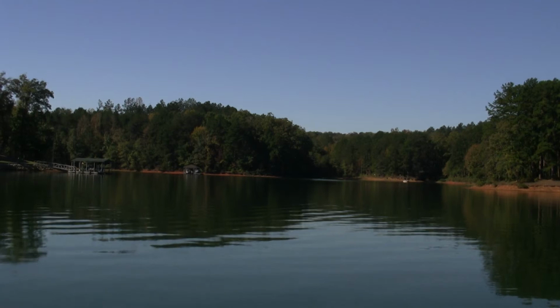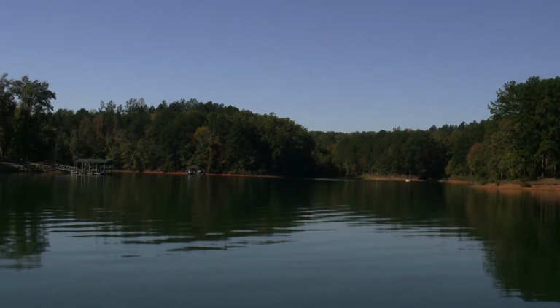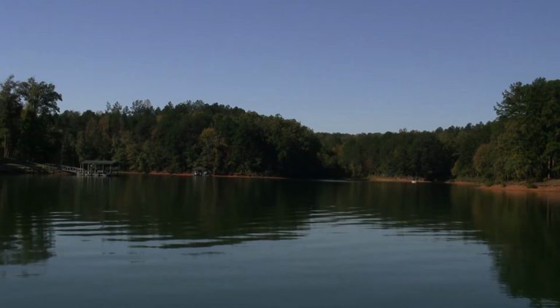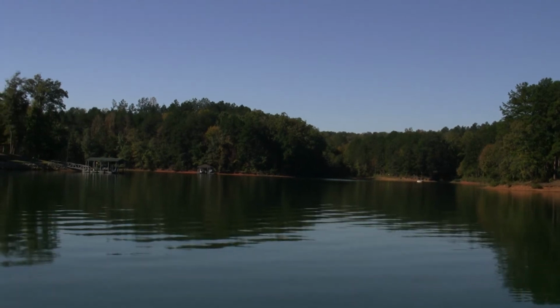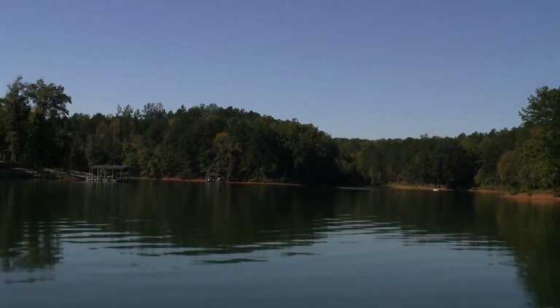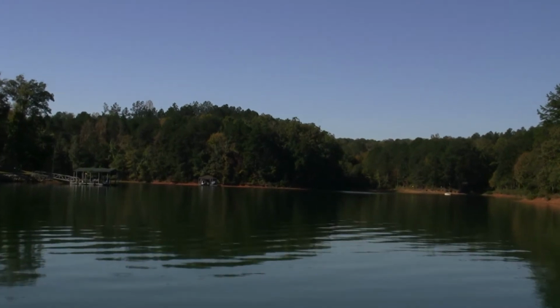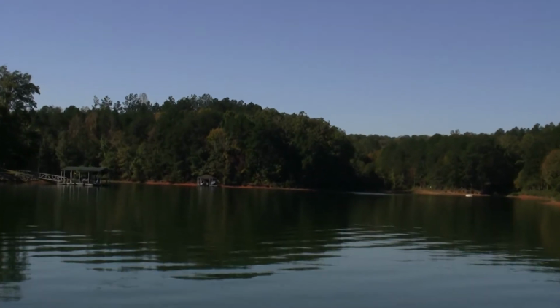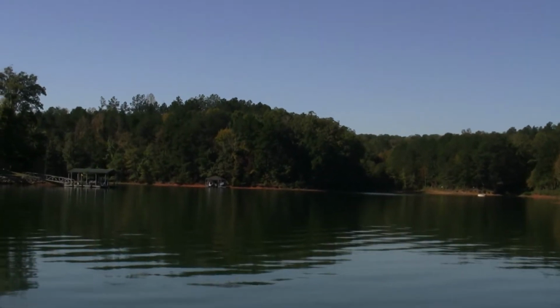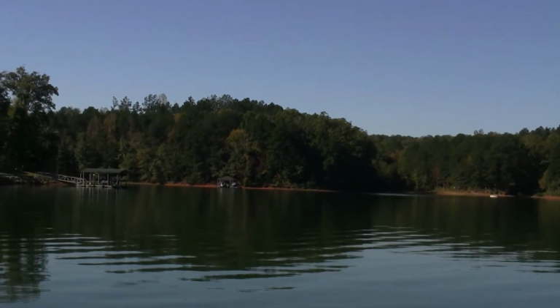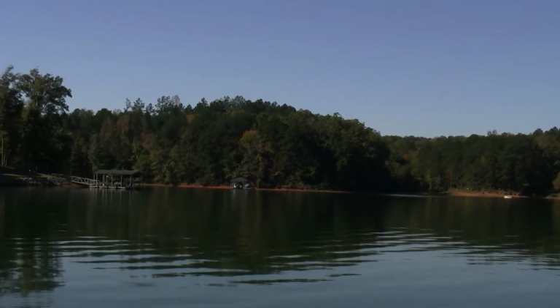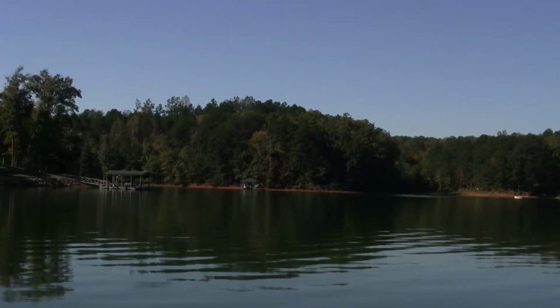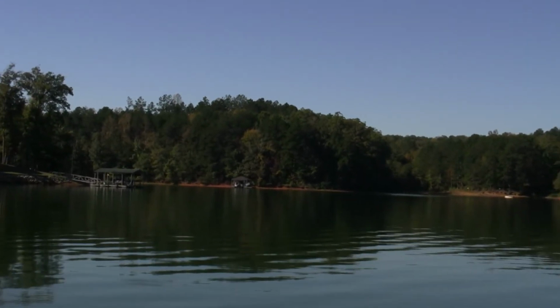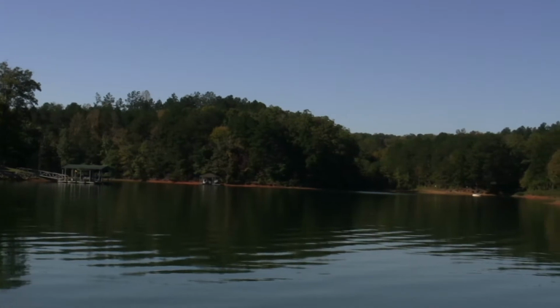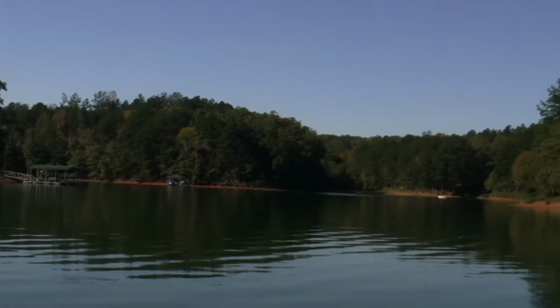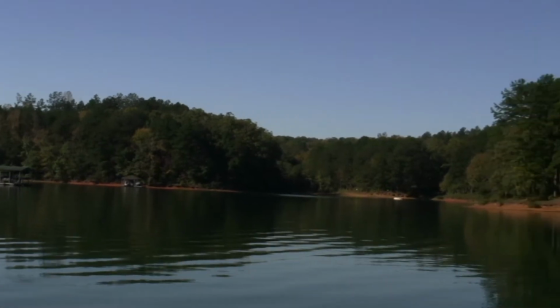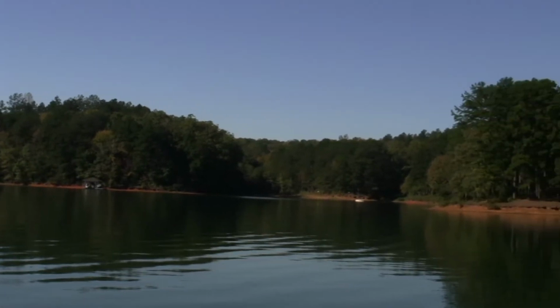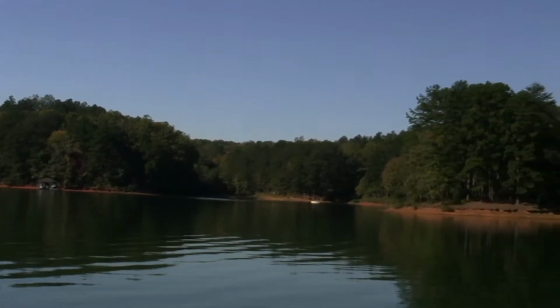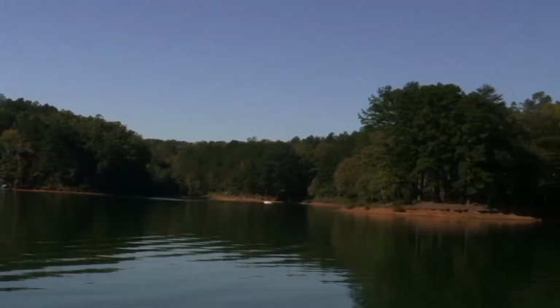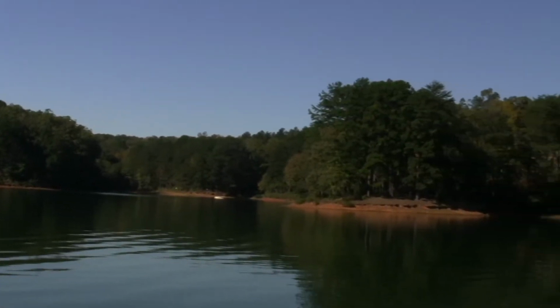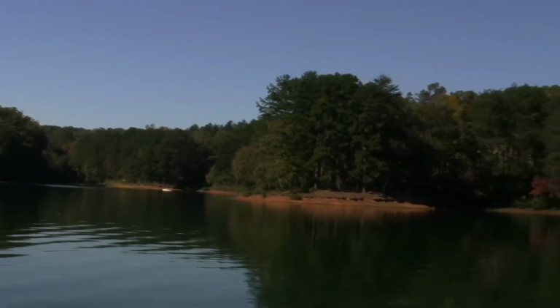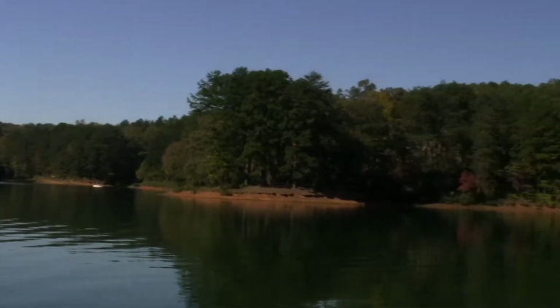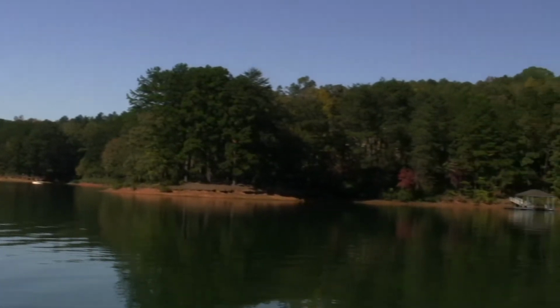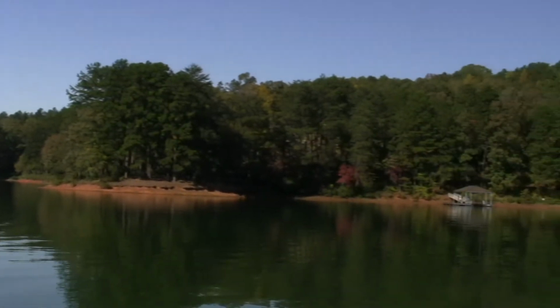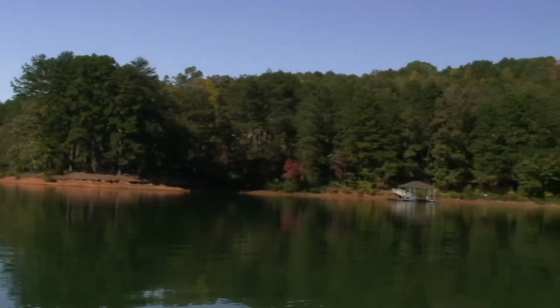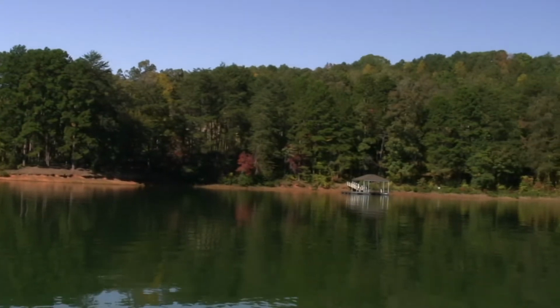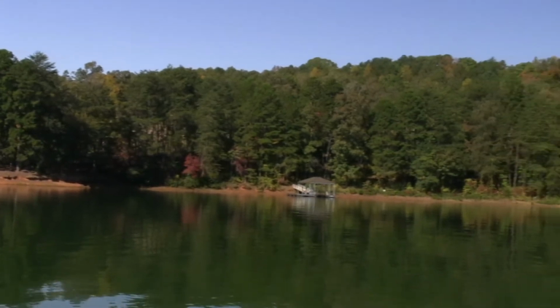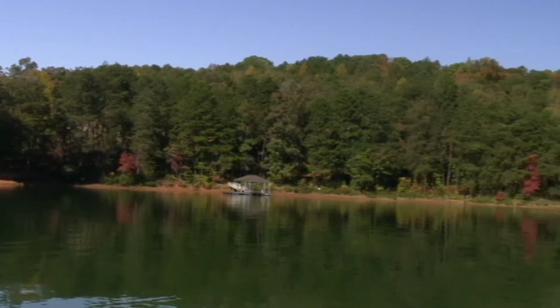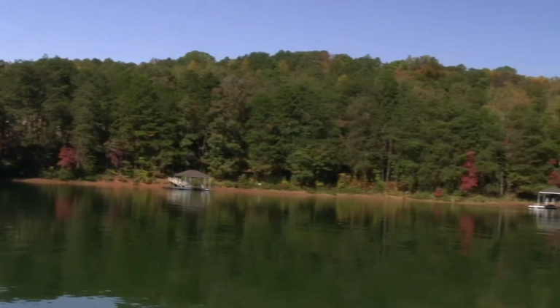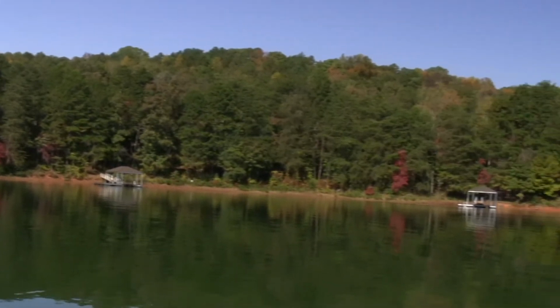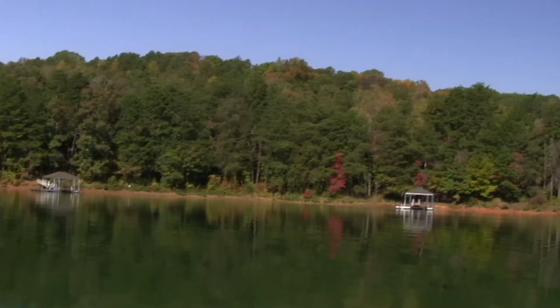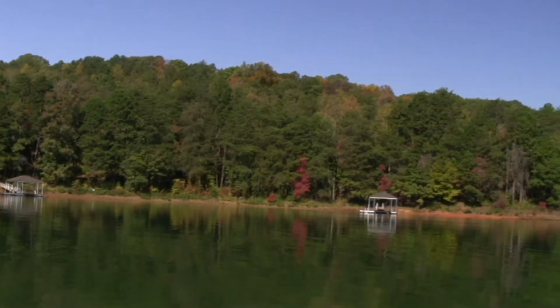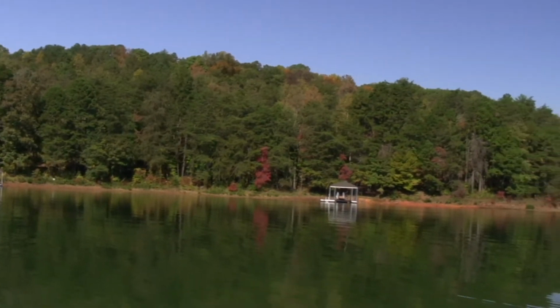Four points north, which is dead ahead. You can see basically right around lot number one, two, three. And we're going to go down the shoreline here. Right around lot number 14, 15 right now.